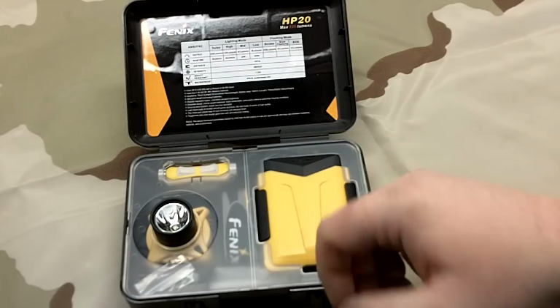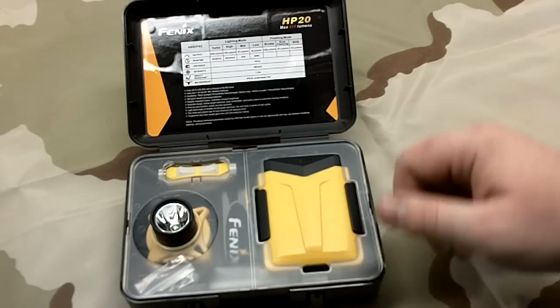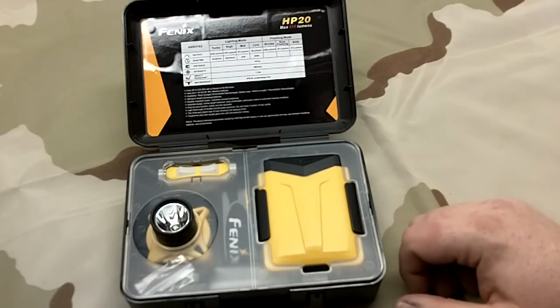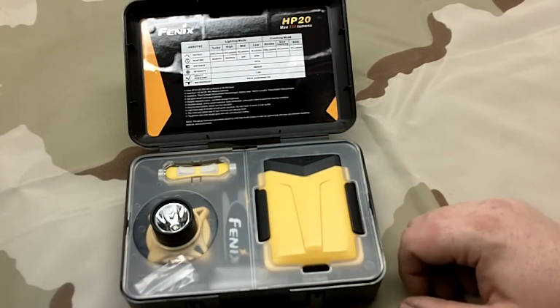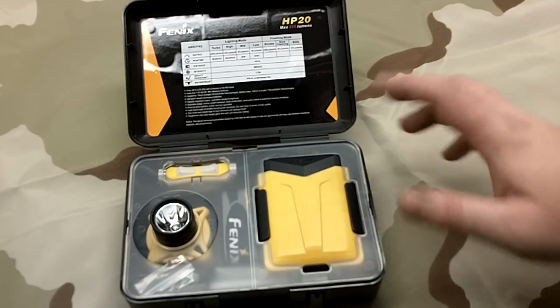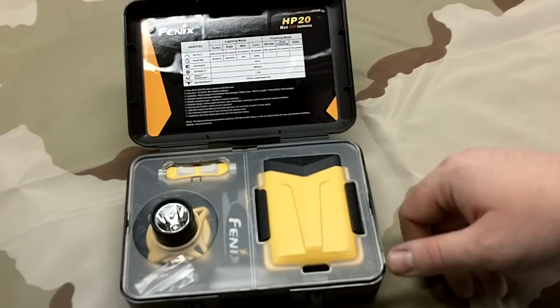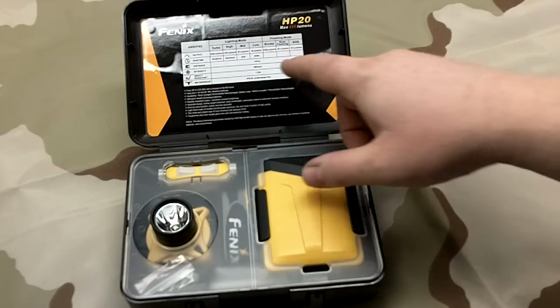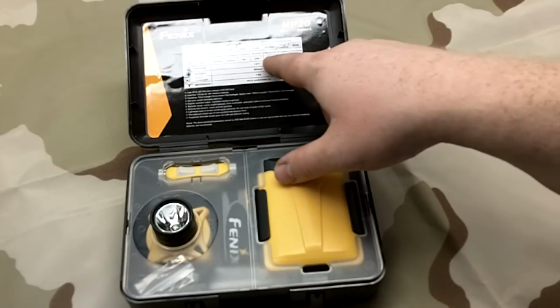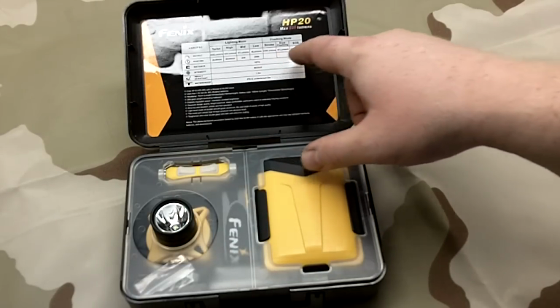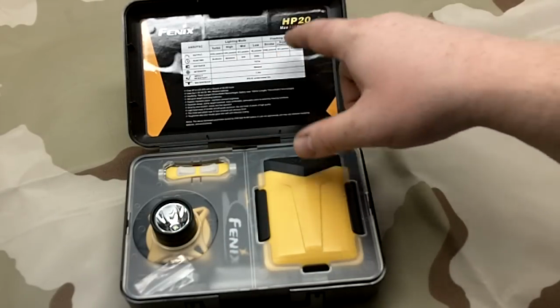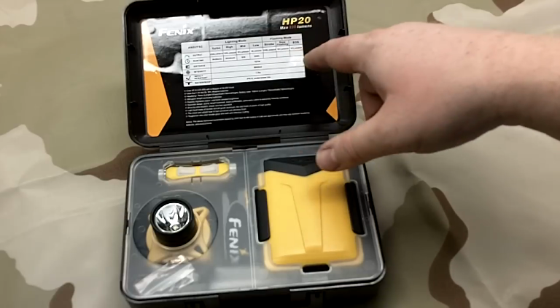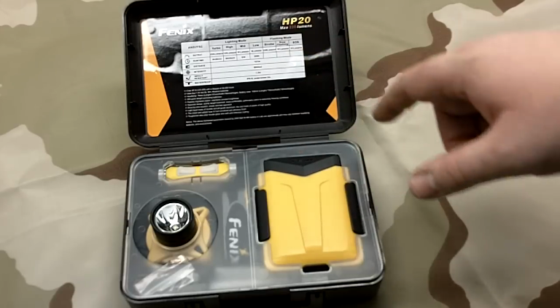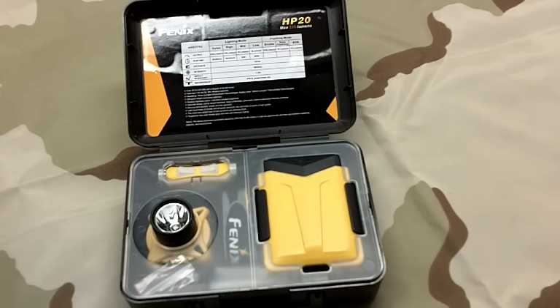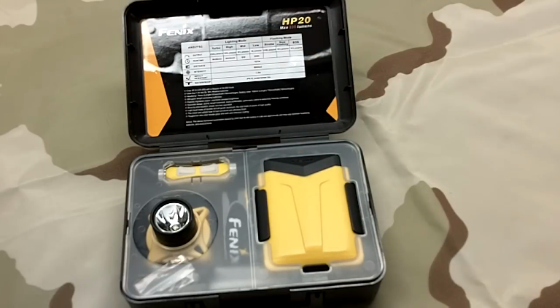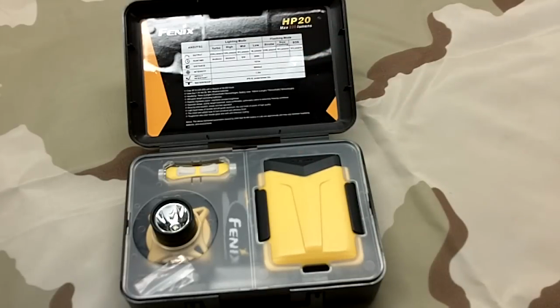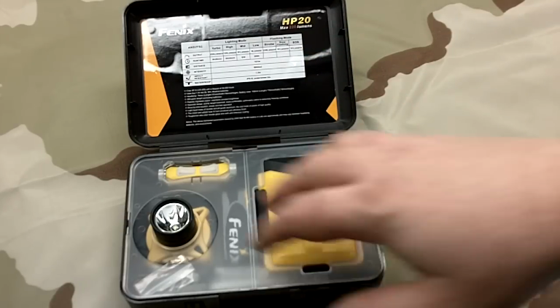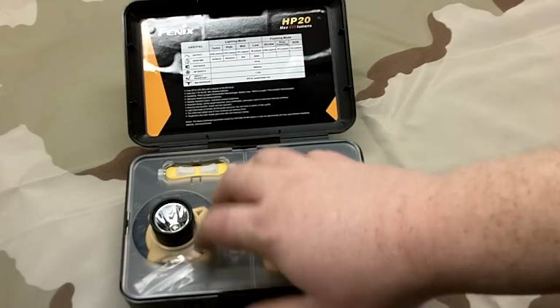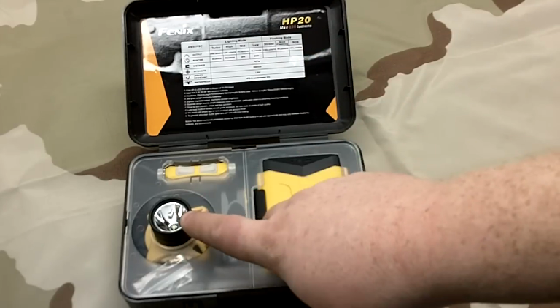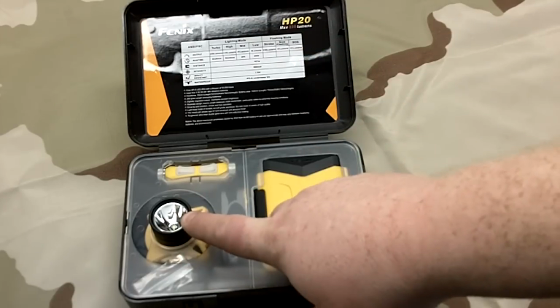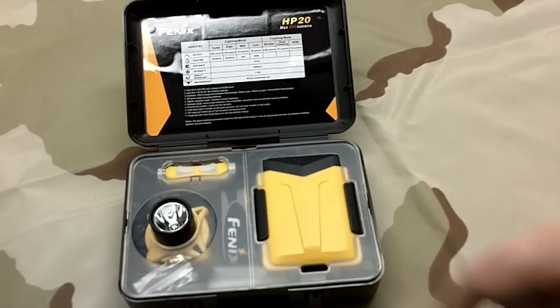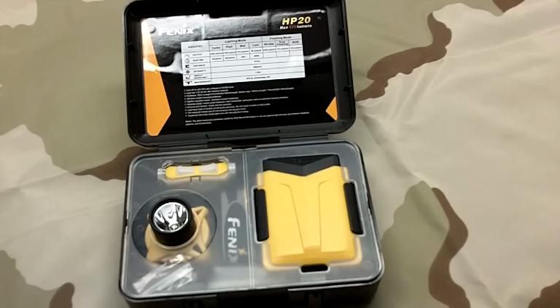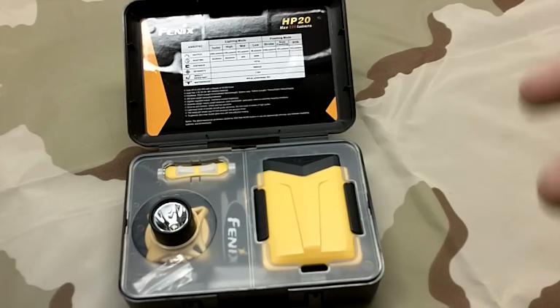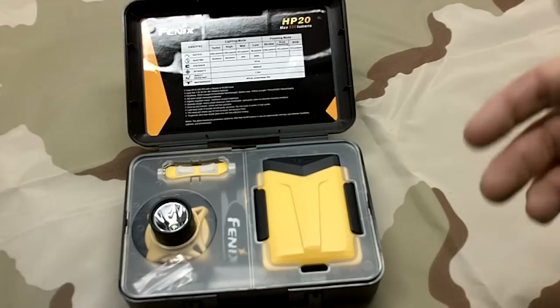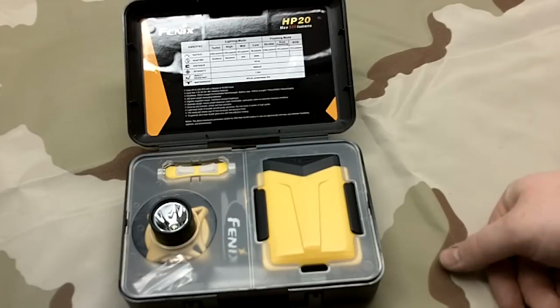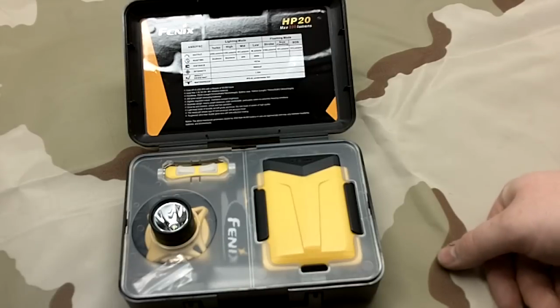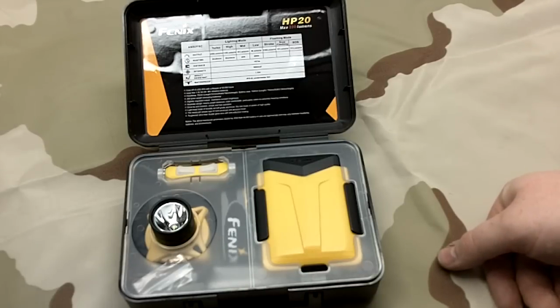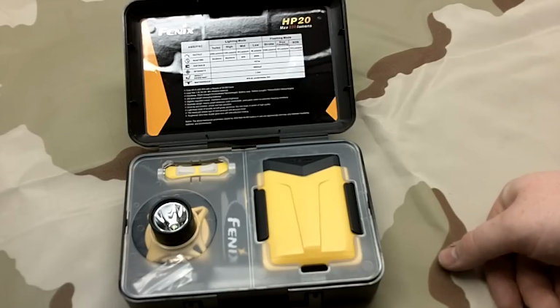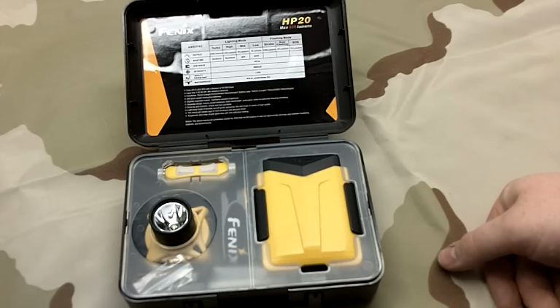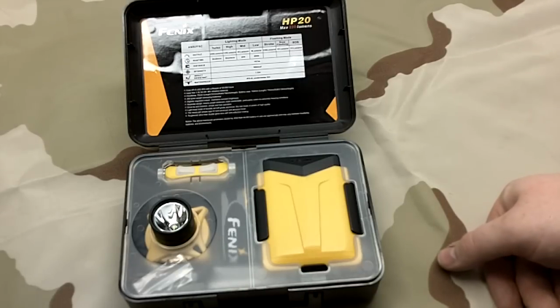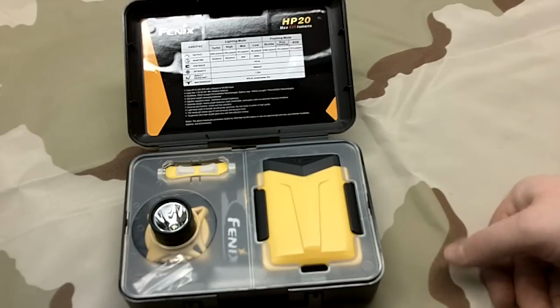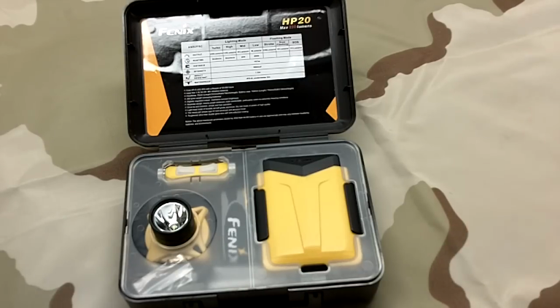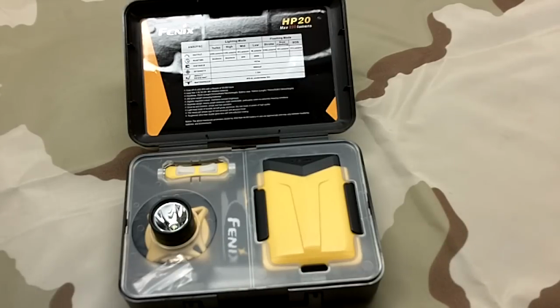It doesn't give run times for the strobe modes. Then it has a slow flashing which is only 51 lumens, so I think it would be really perfect for biking and stuff. SOS is also 51 lumens. Very respectable.